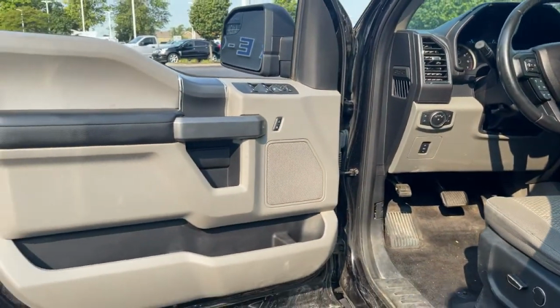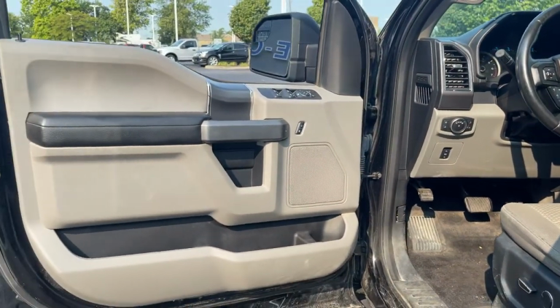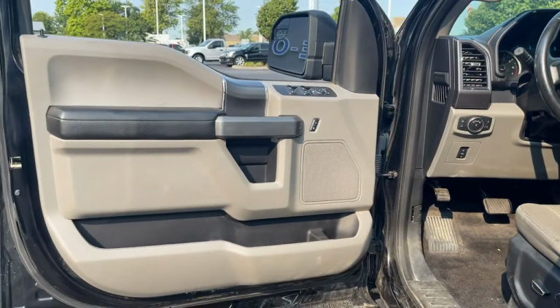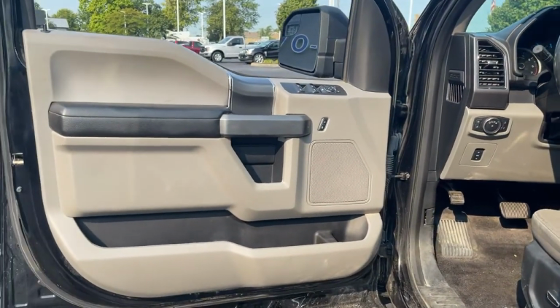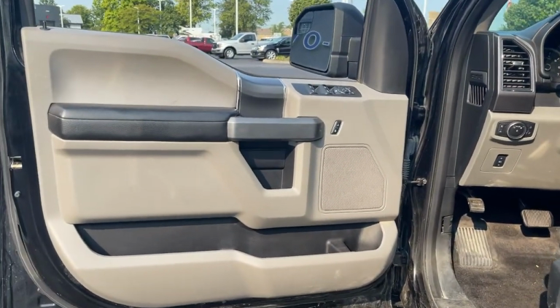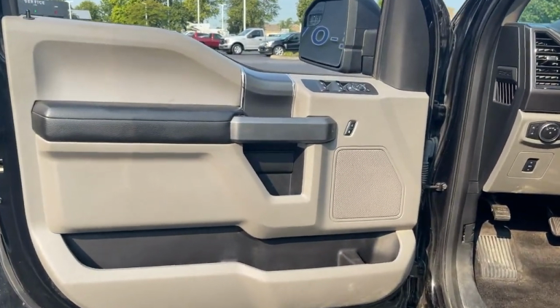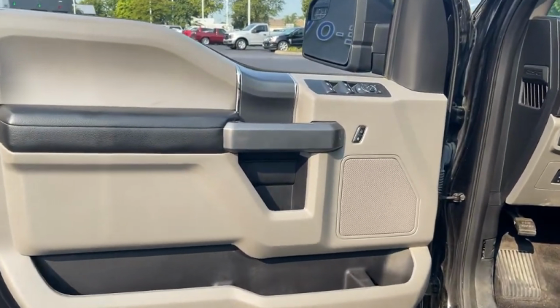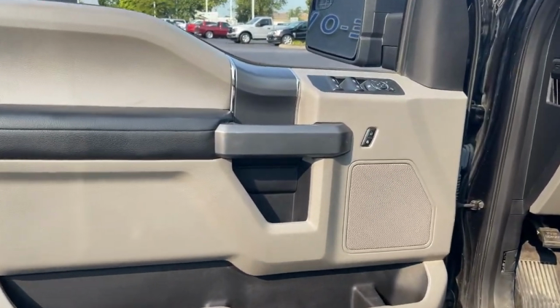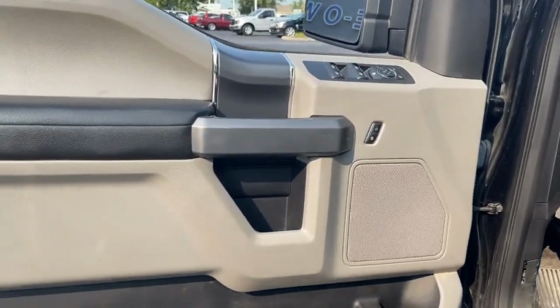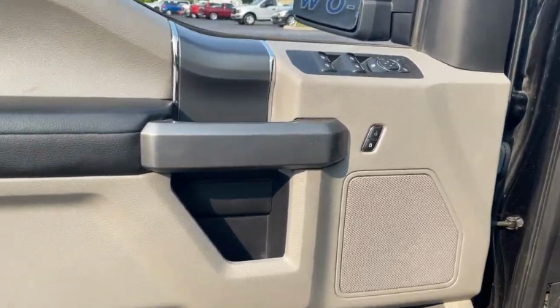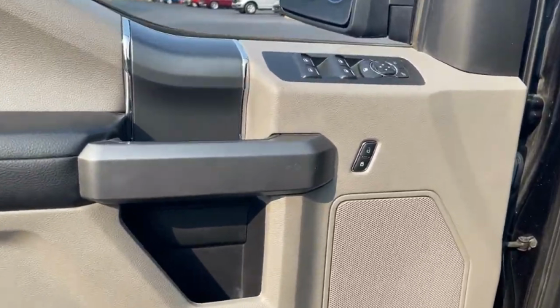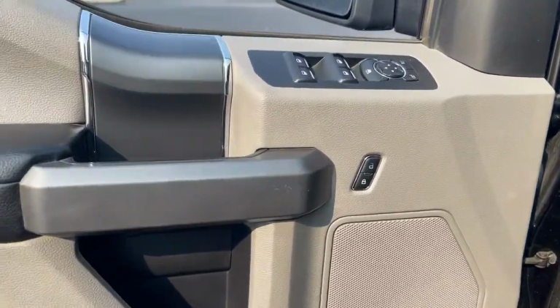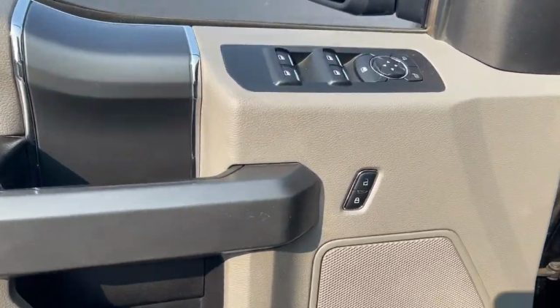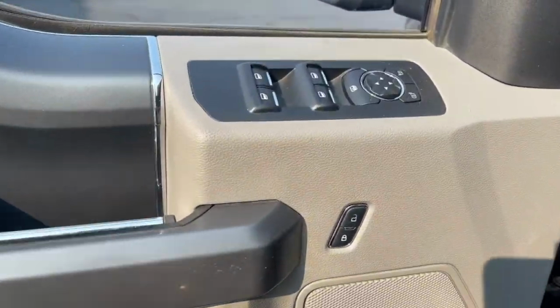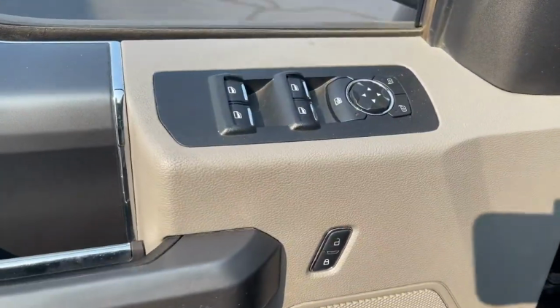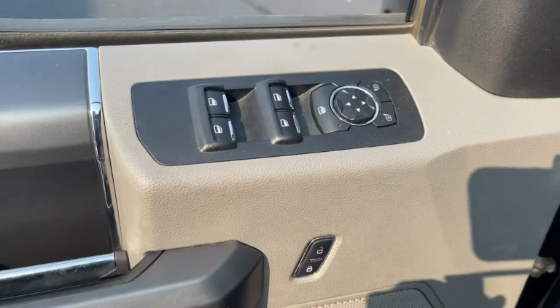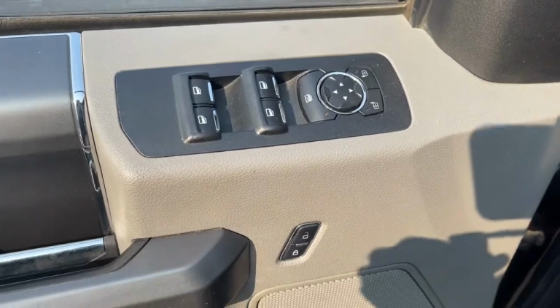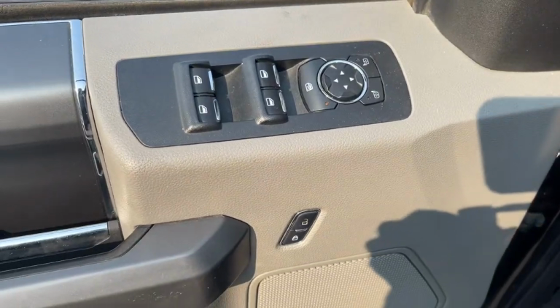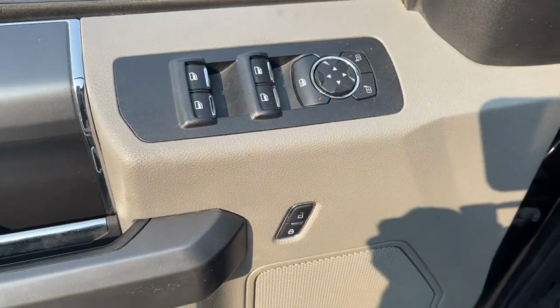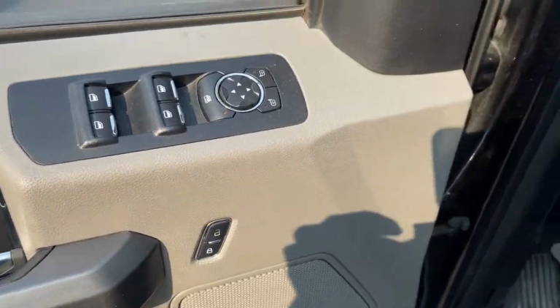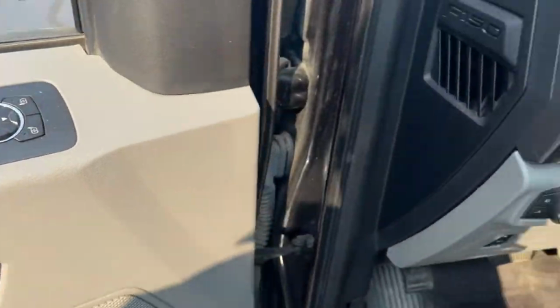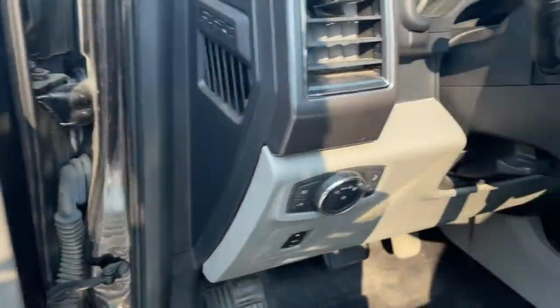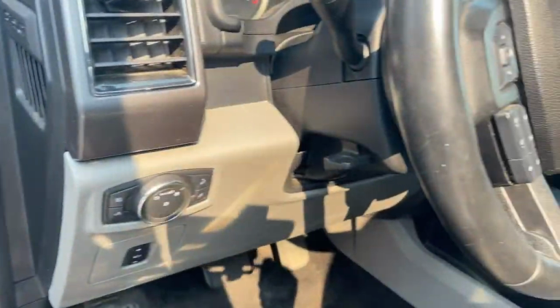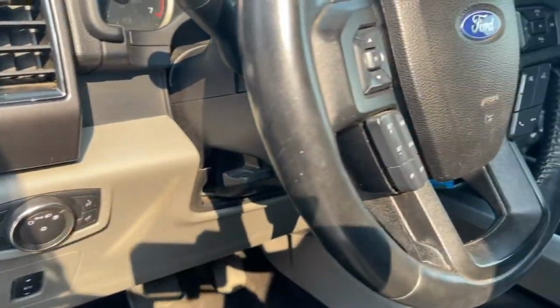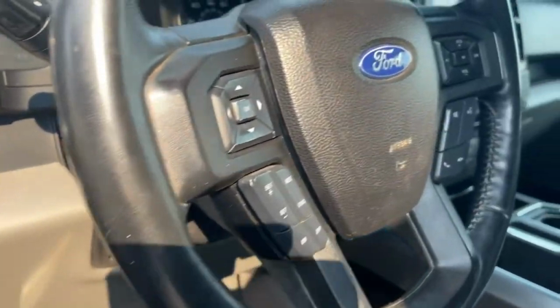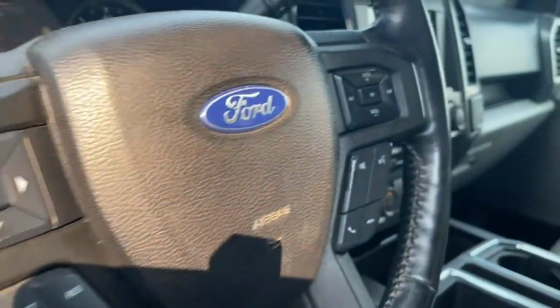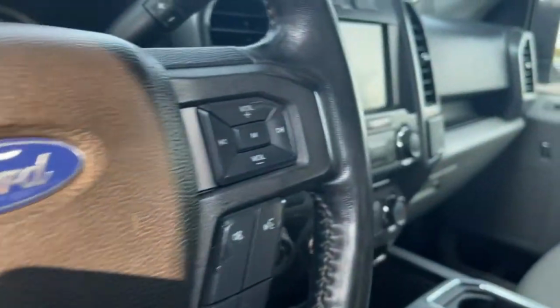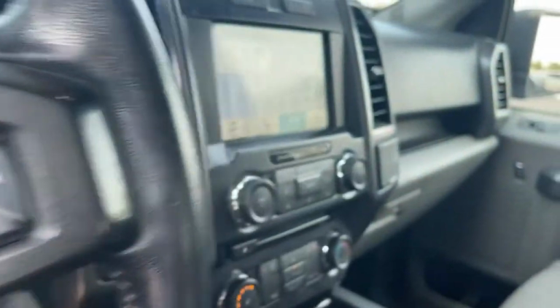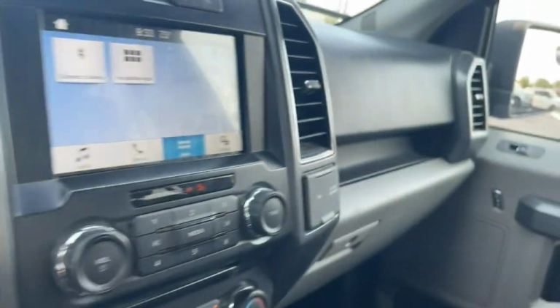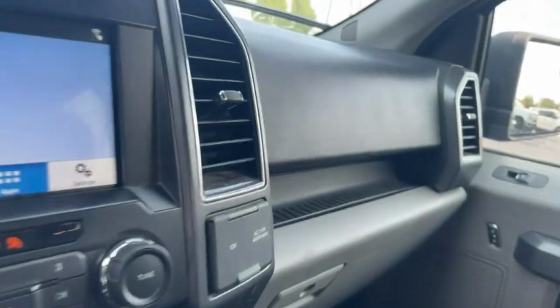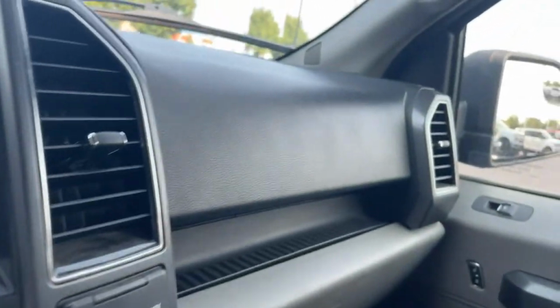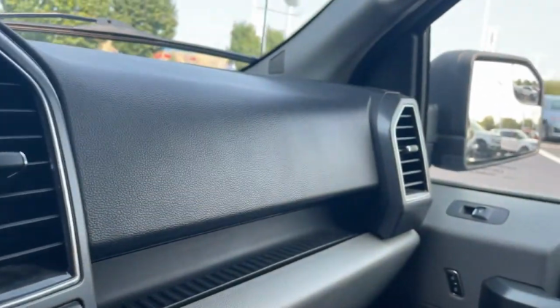Electronic stability control, Bluetooth, running boards, power windows, four-wheel disc brakes, power steering.